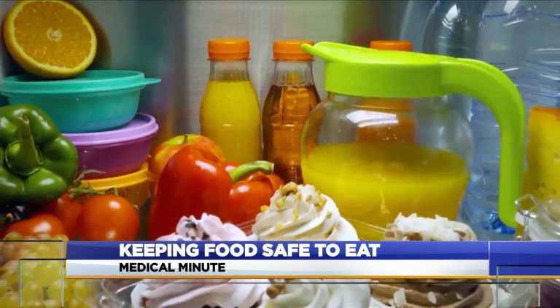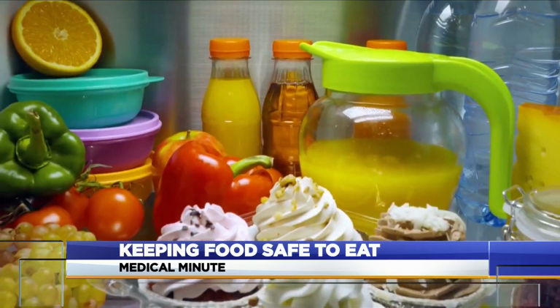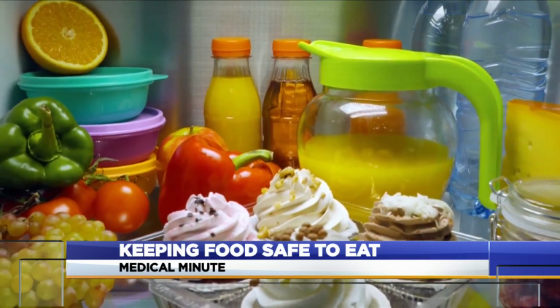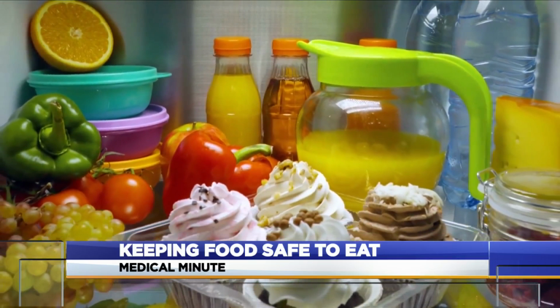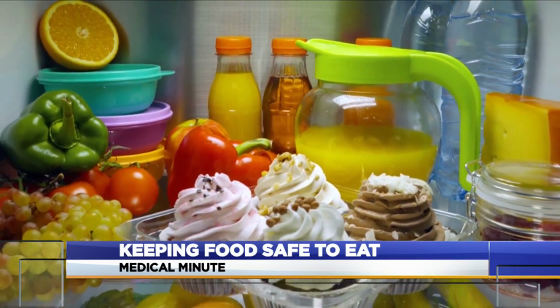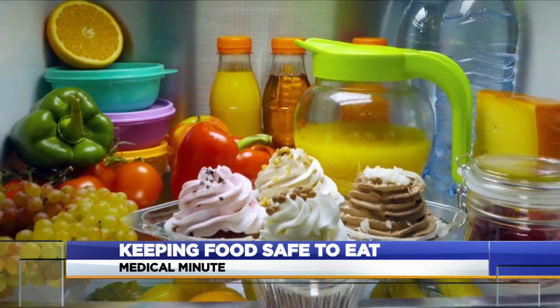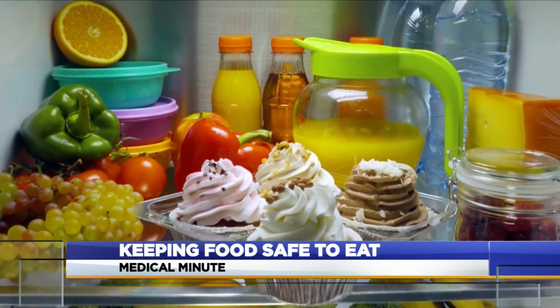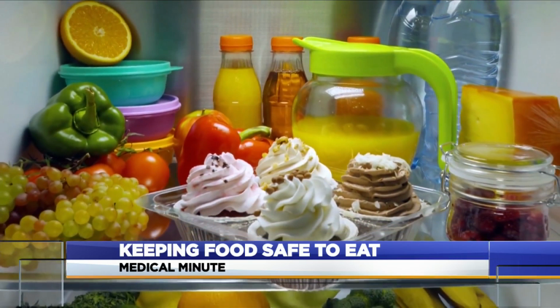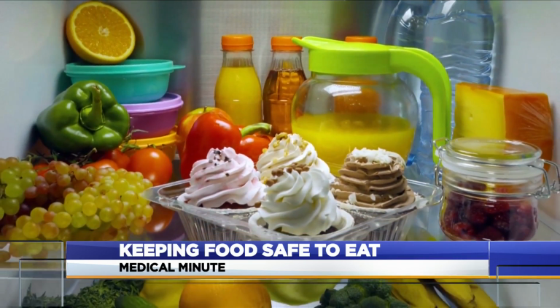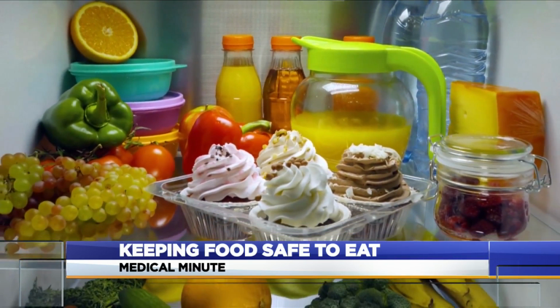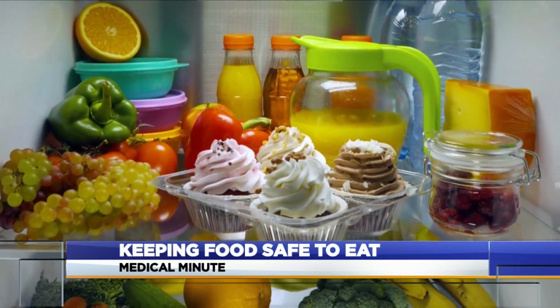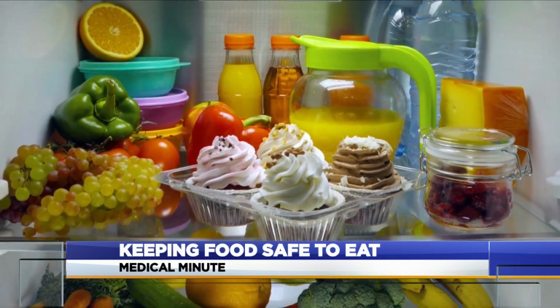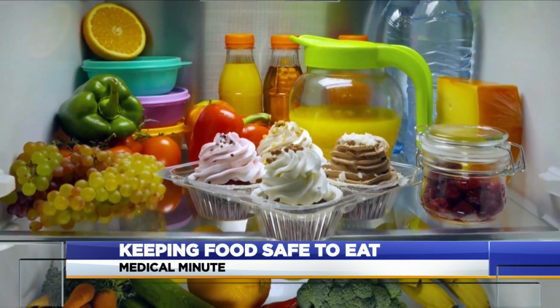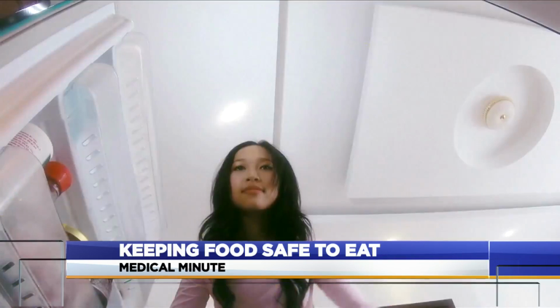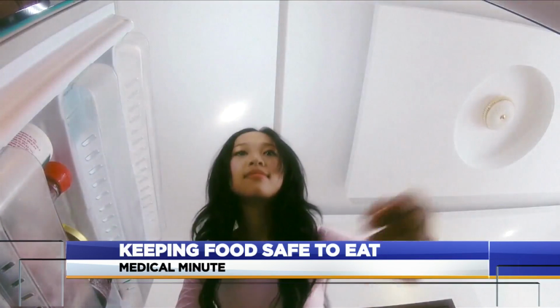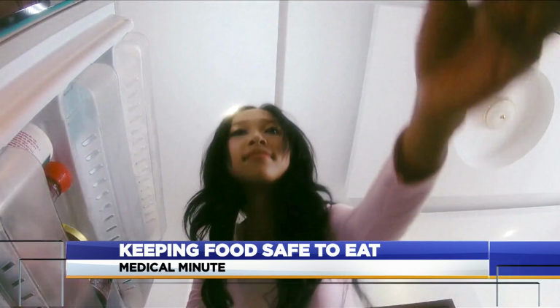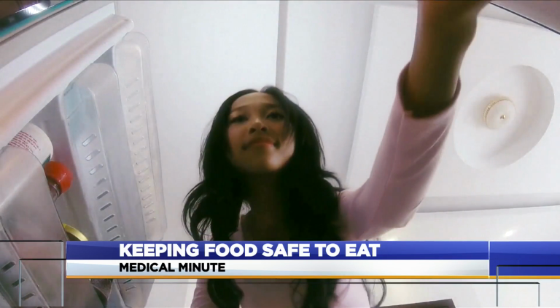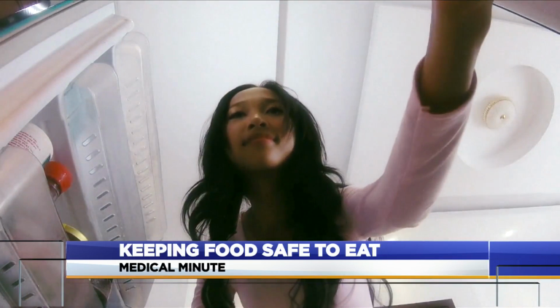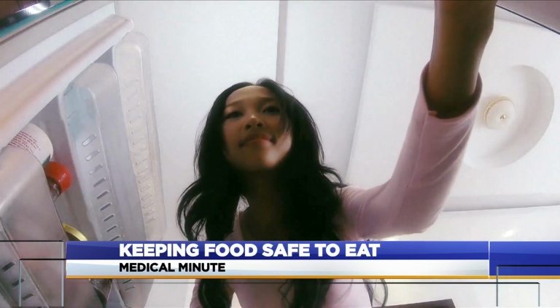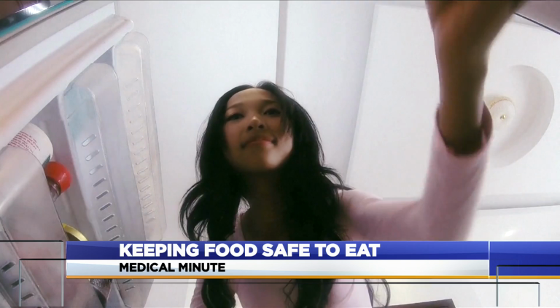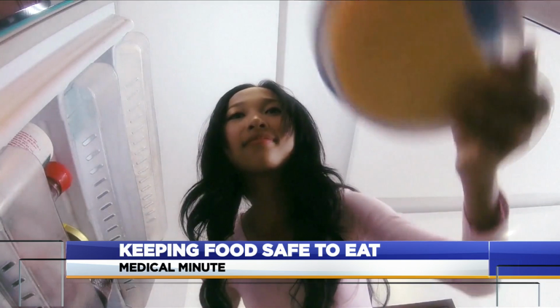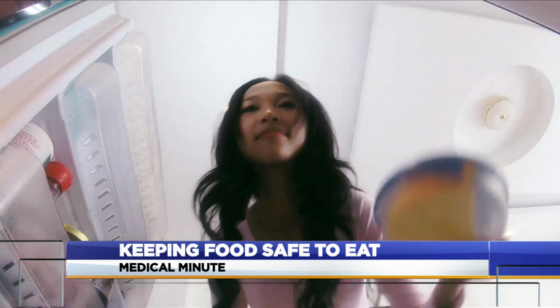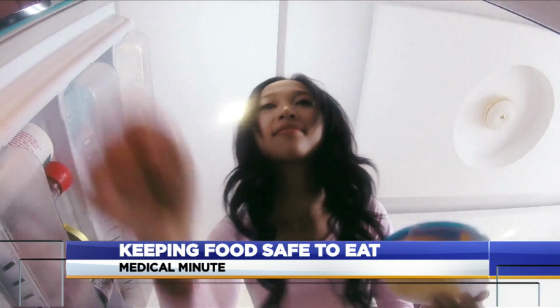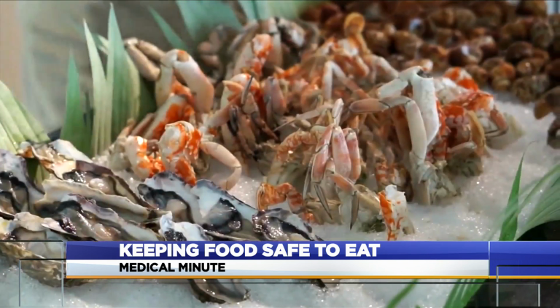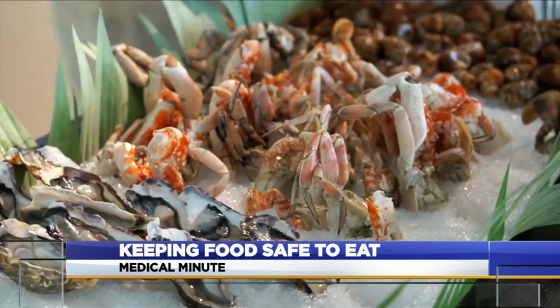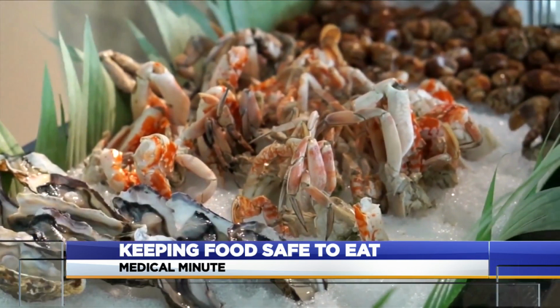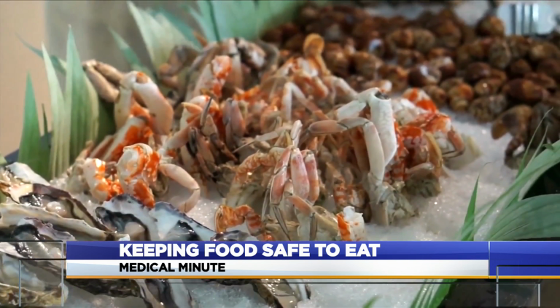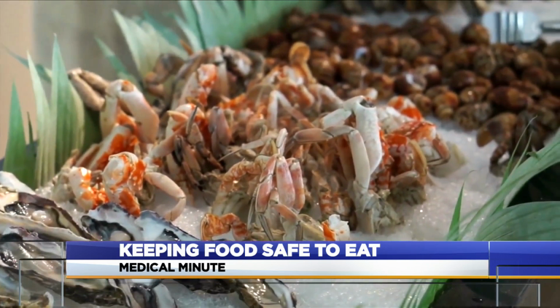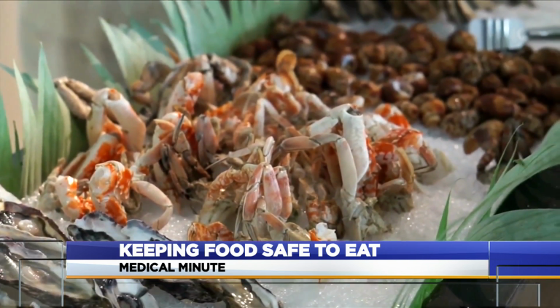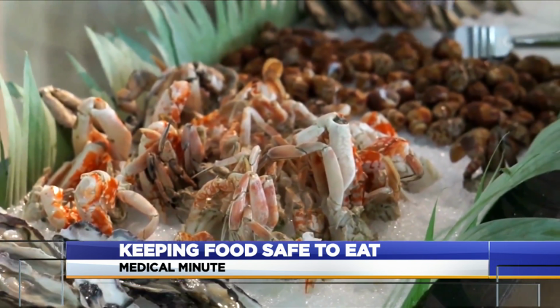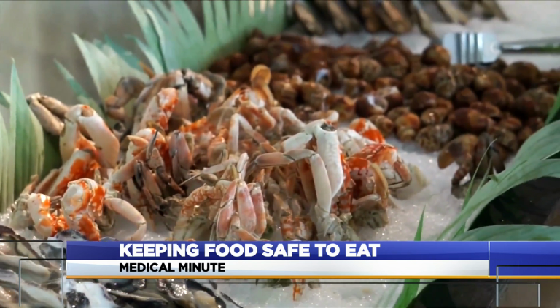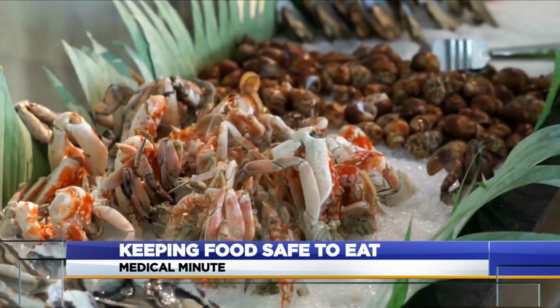Cold foods should be kept at 40 degrees Fahrenheit or colder. Keep cold food refrigerated until serving time, or on ice if it'll stay out for more than two hours.